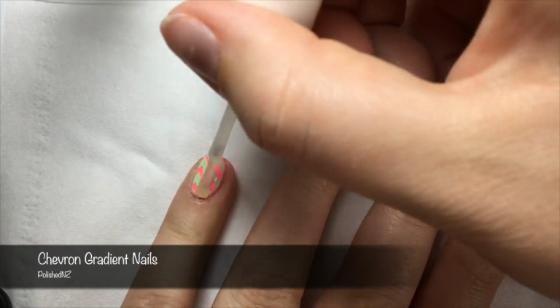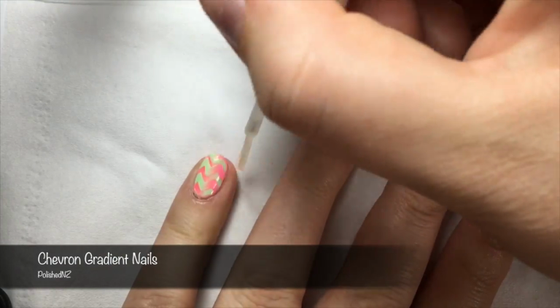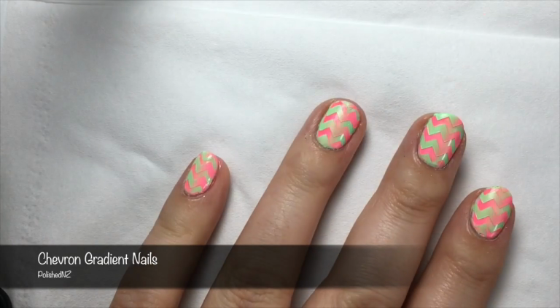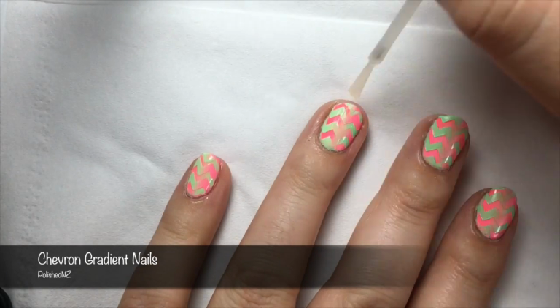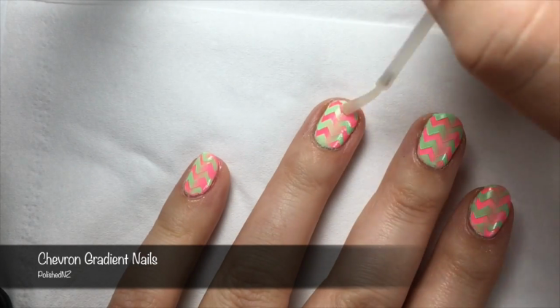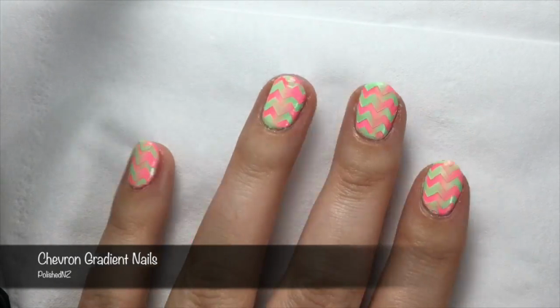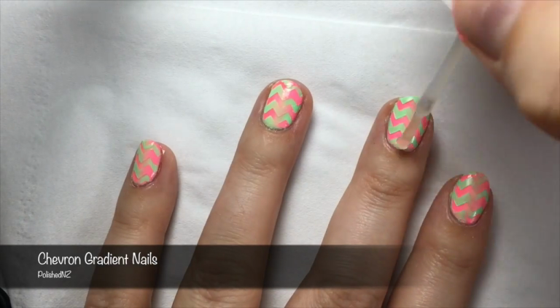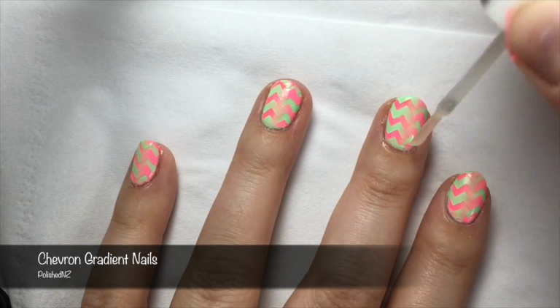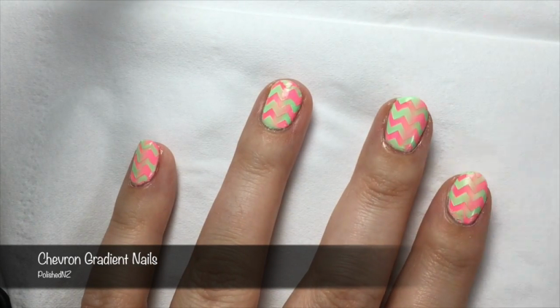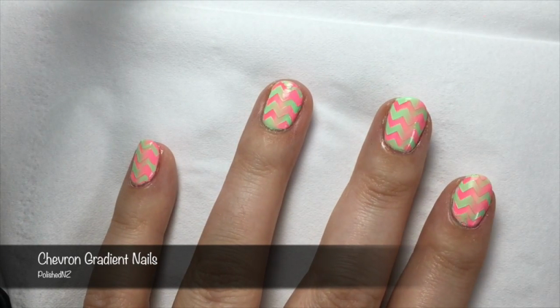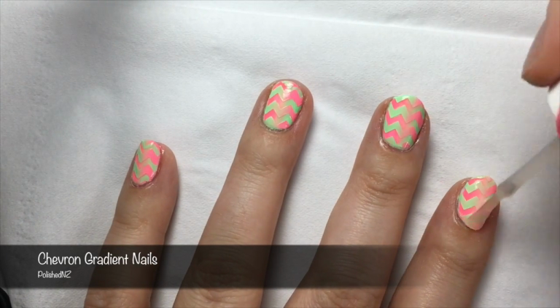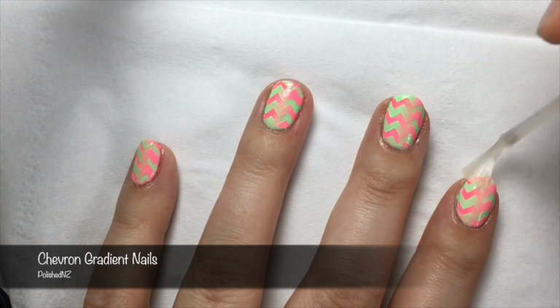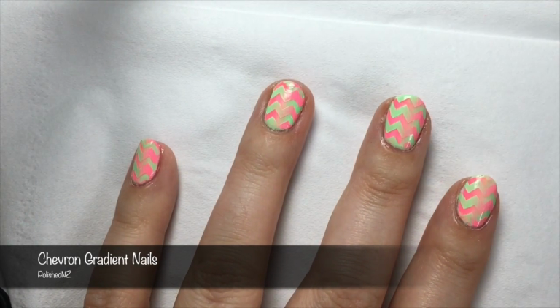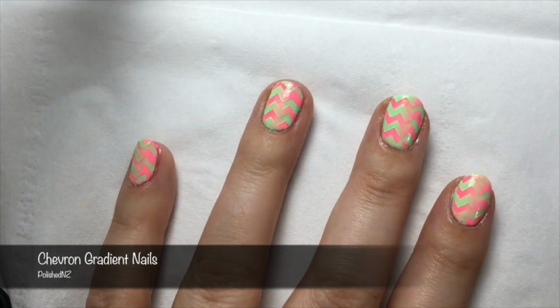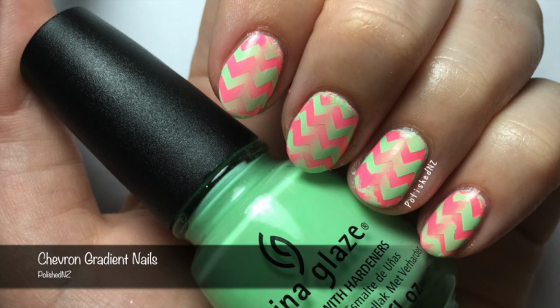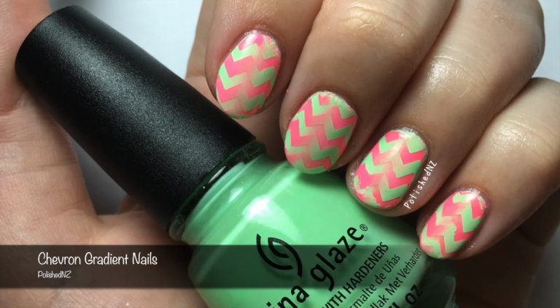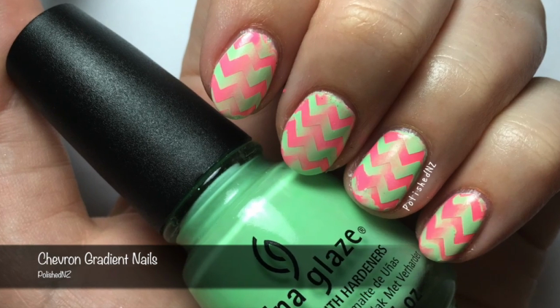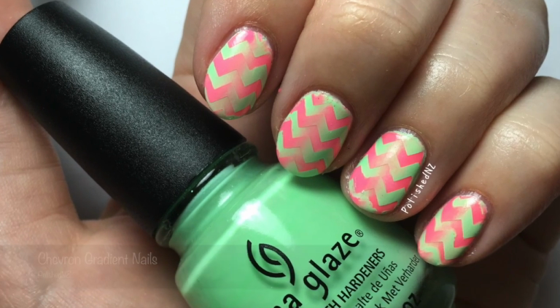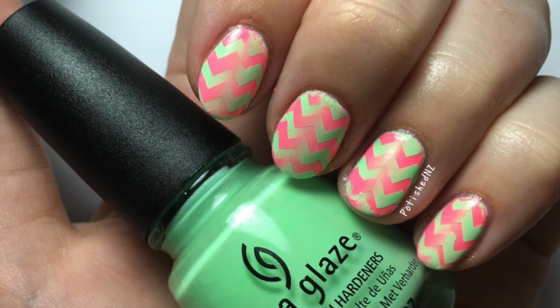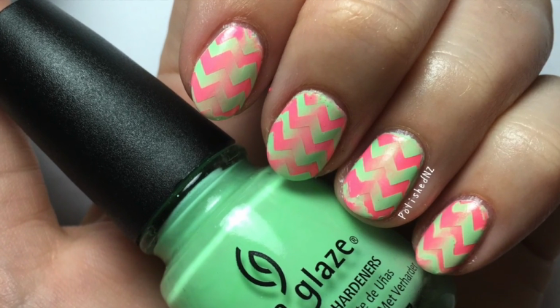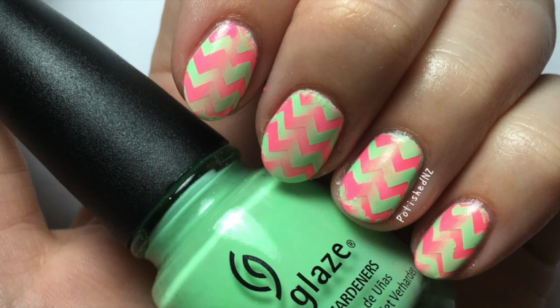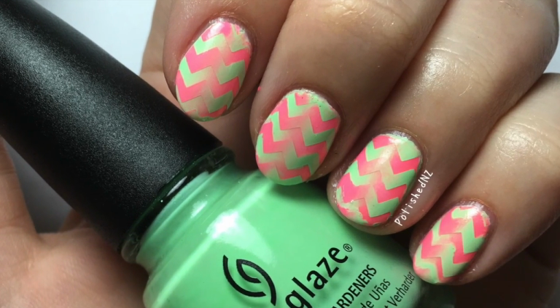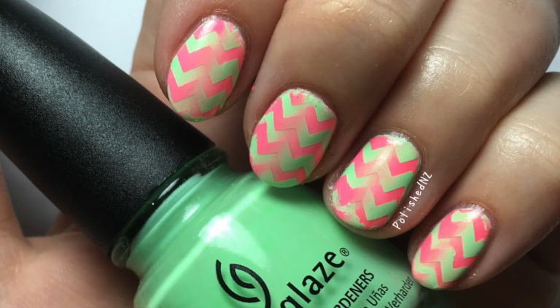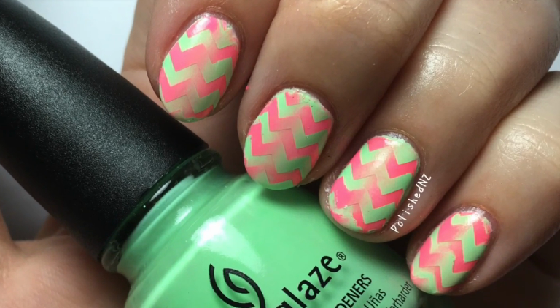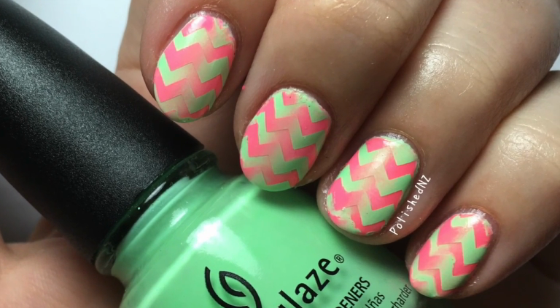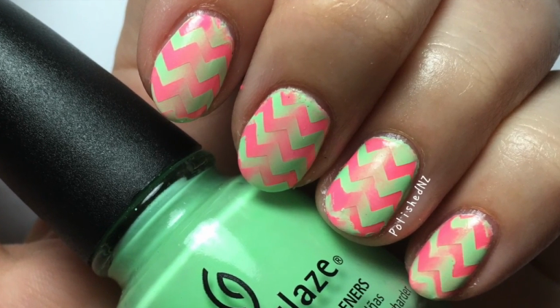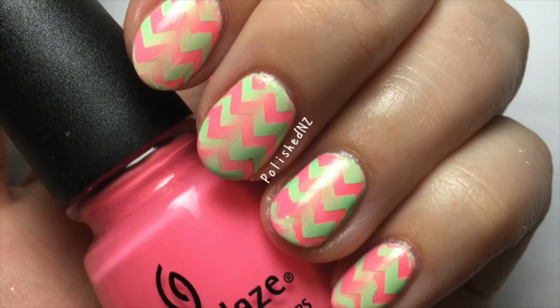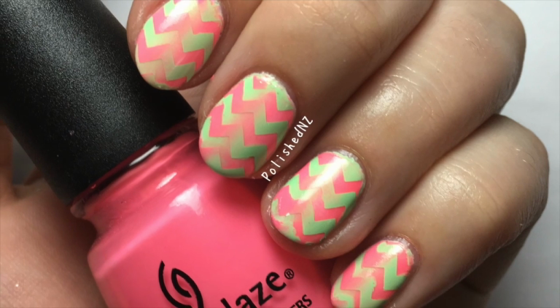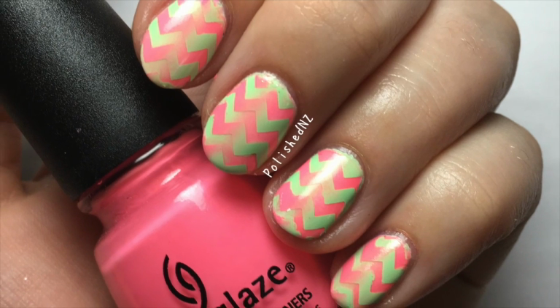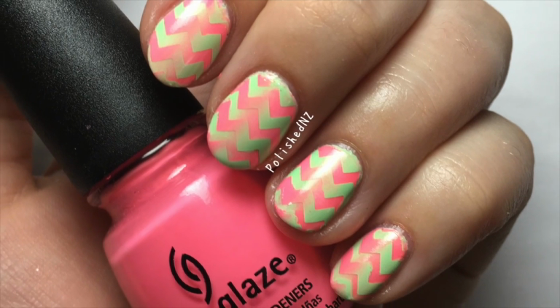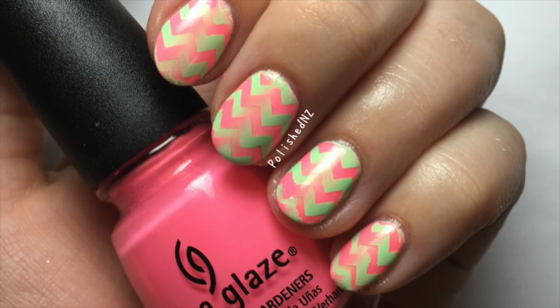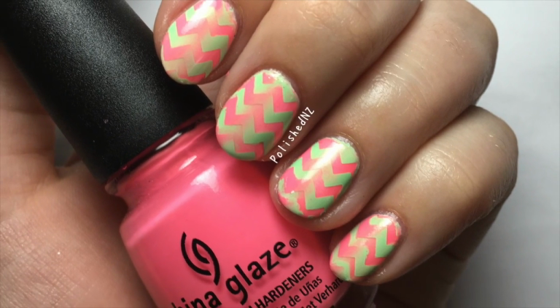Once that's done, the final step is to take a quick dry top coat and paint on your nails. And here's our finished design. Thanks again for watching, I hope you've enjoyed this video, and if you did like it, don't forget to give it a thumbs up.